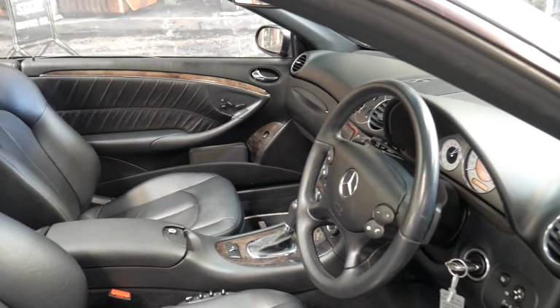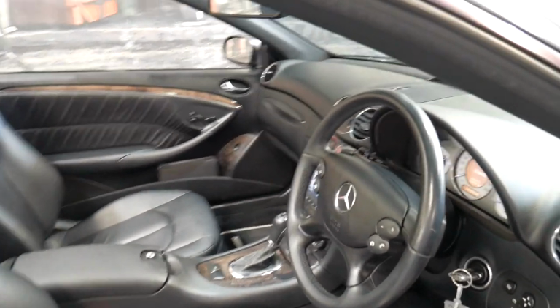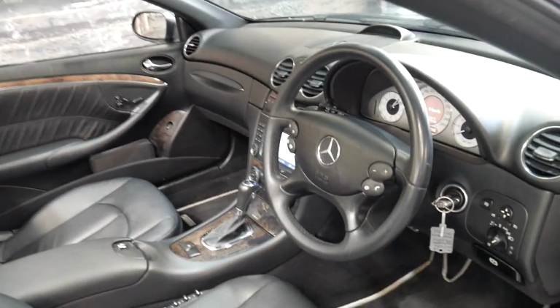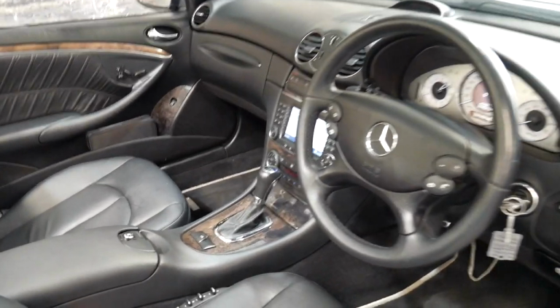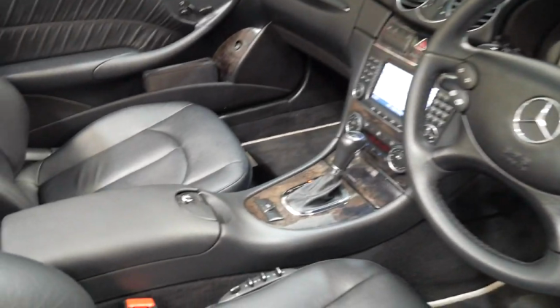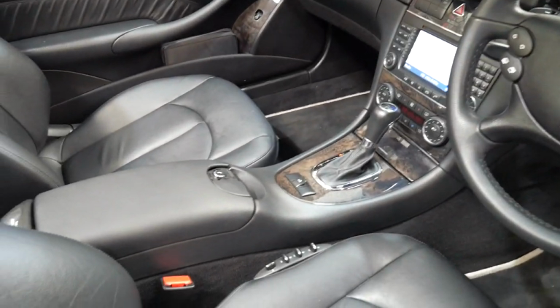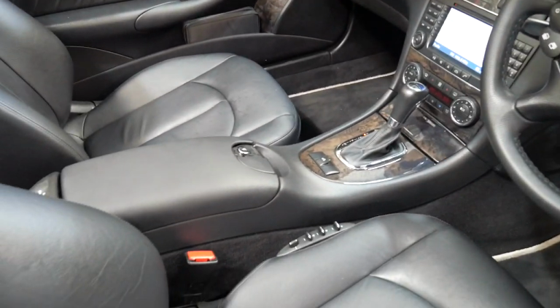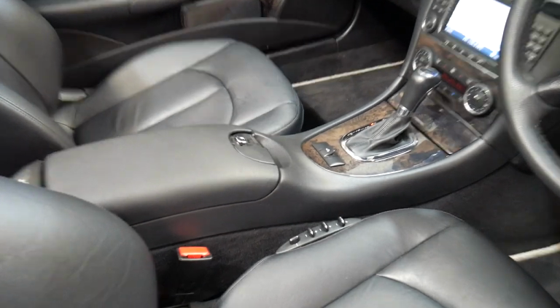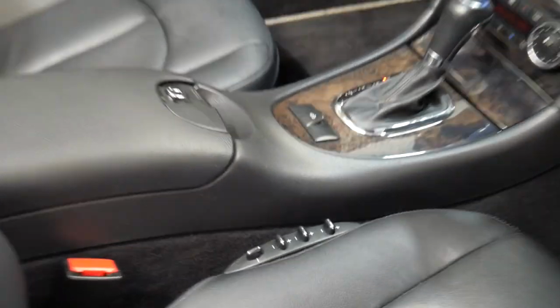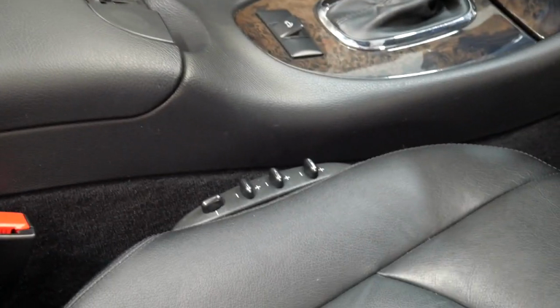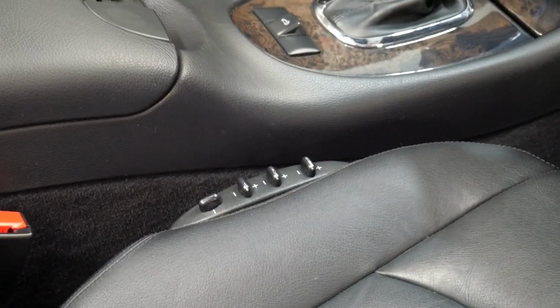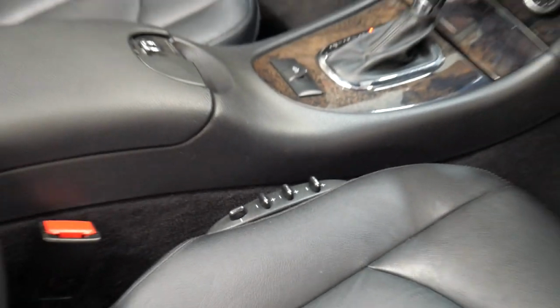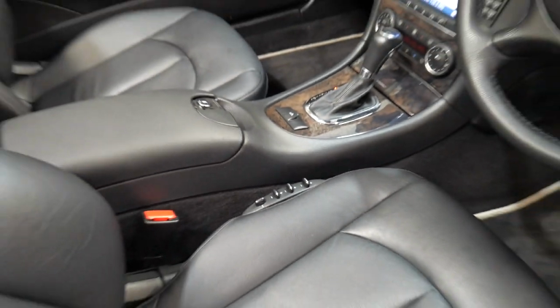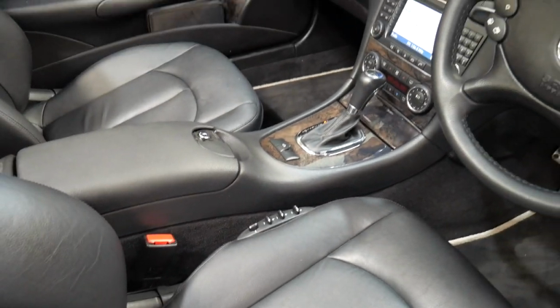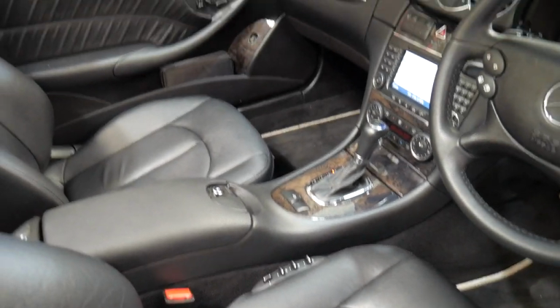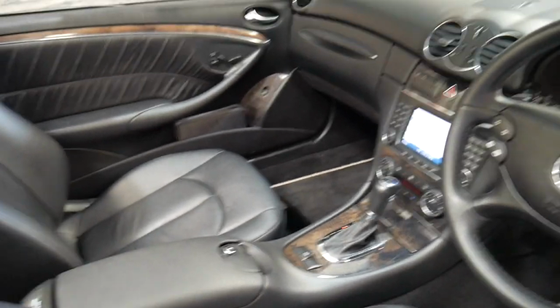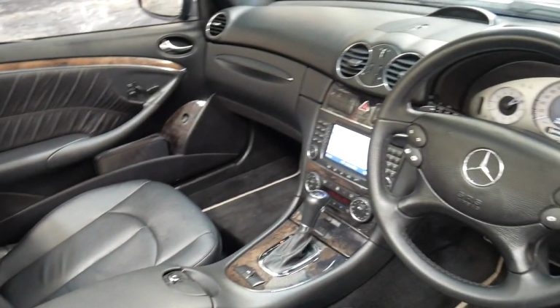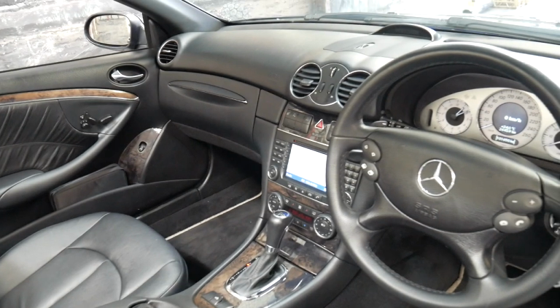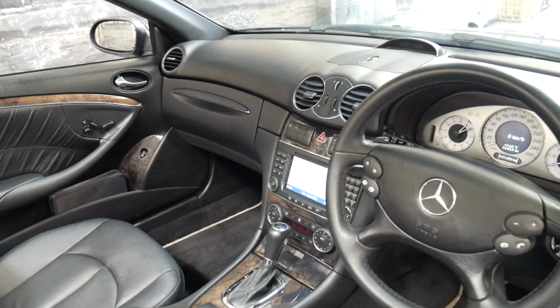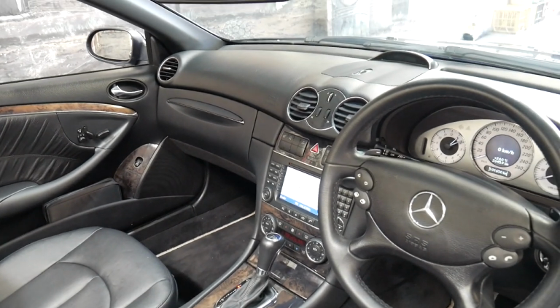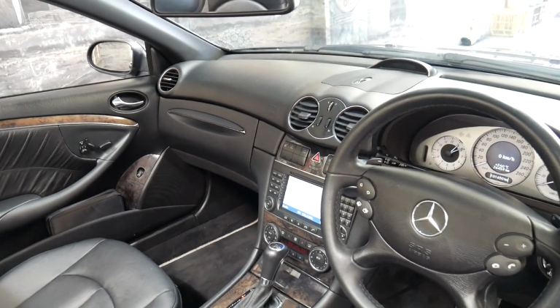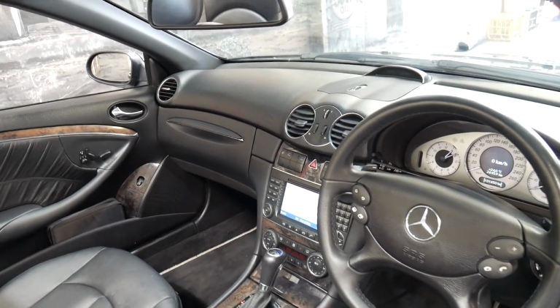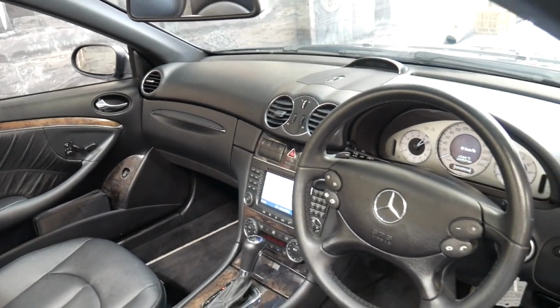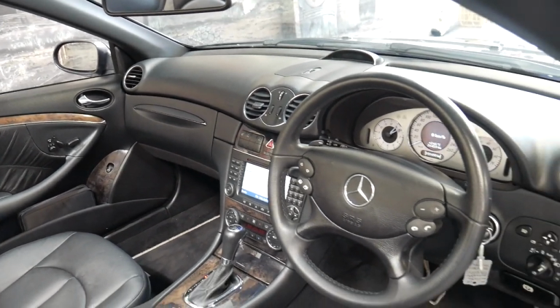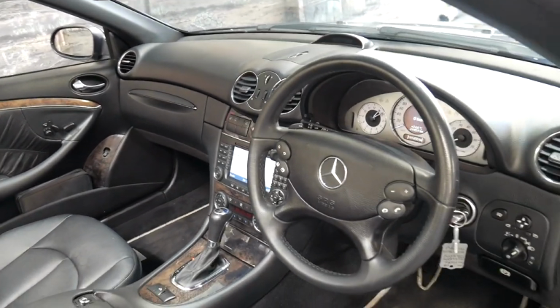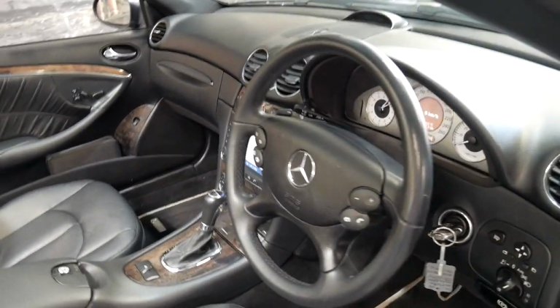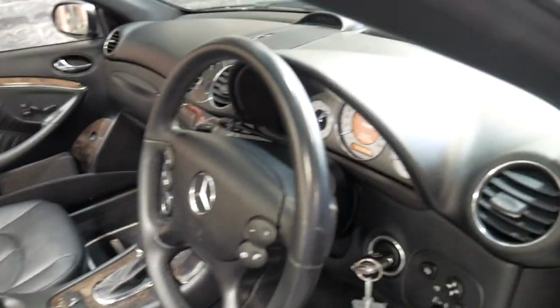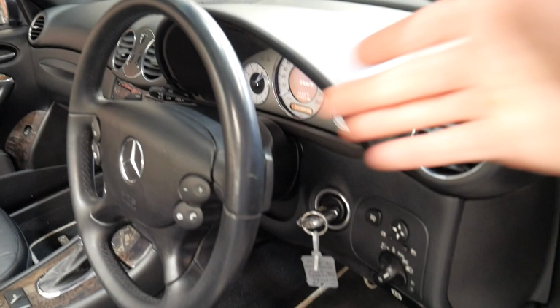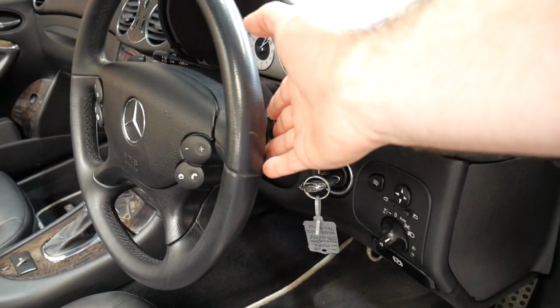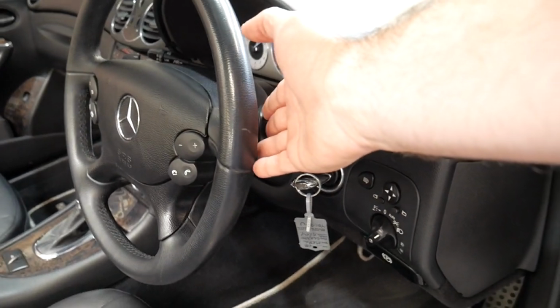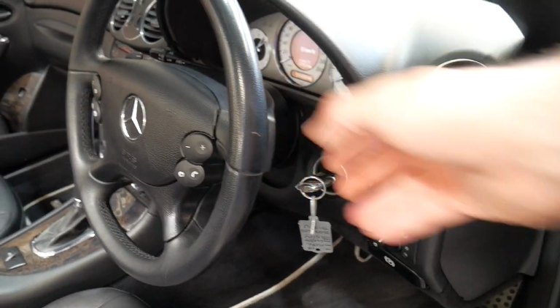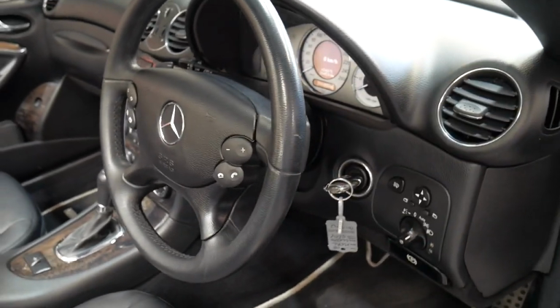This 2008 model has air pneumatic seats, so you've got some switches there. It's Bluetooth compatible, dual zone climate control, heated seats, and it also has the paddle shifts on the steering wheel.